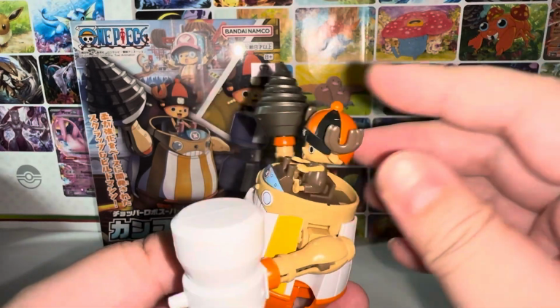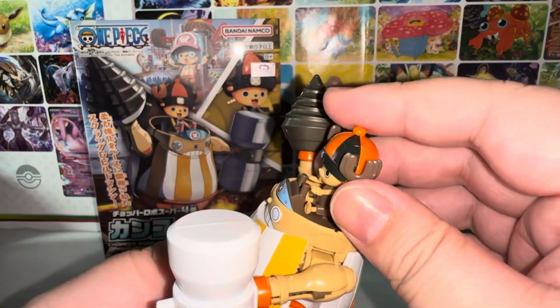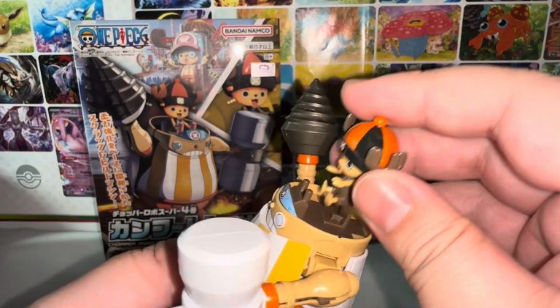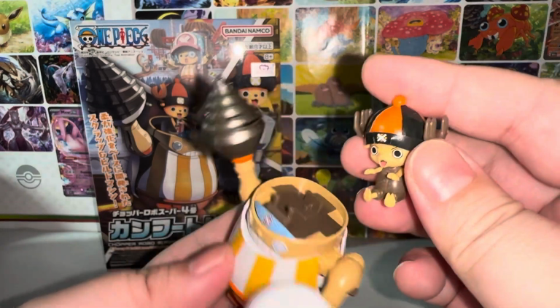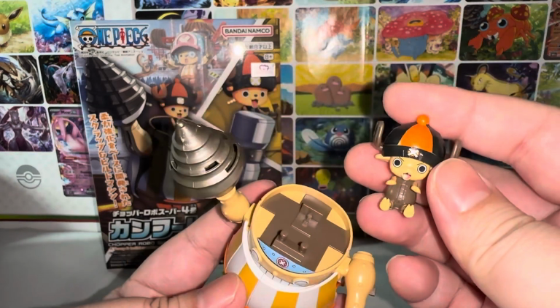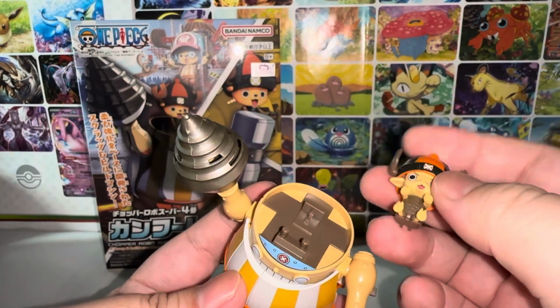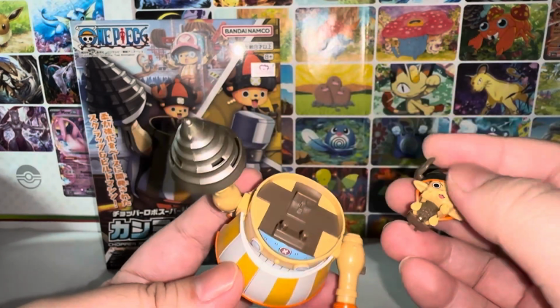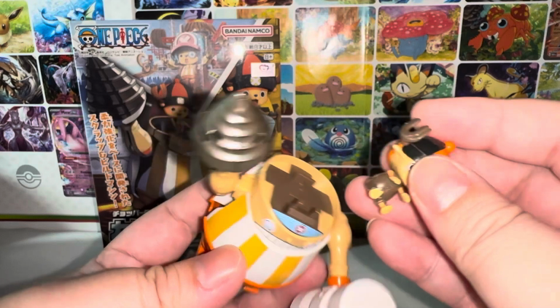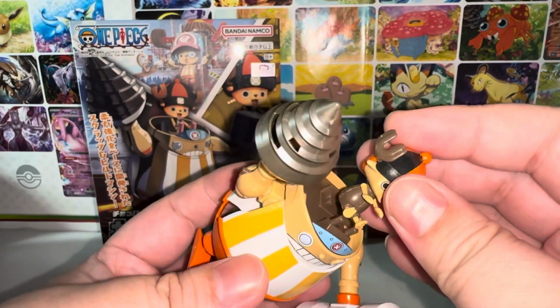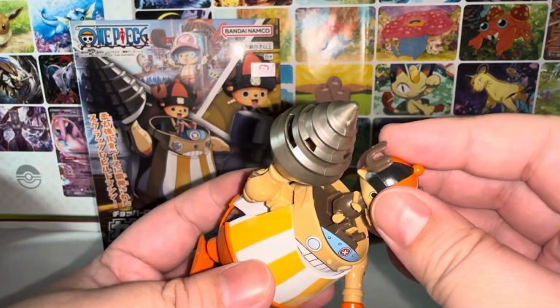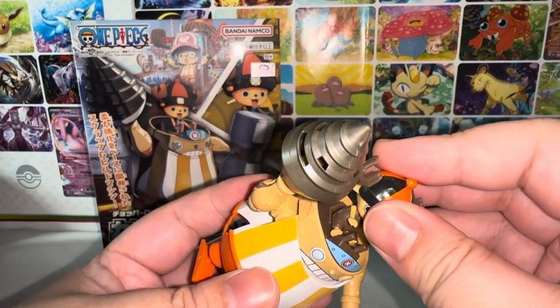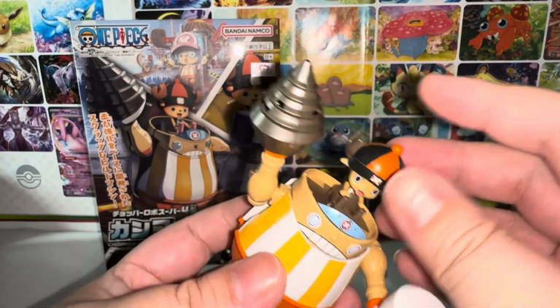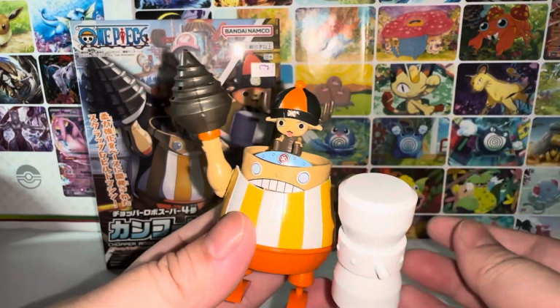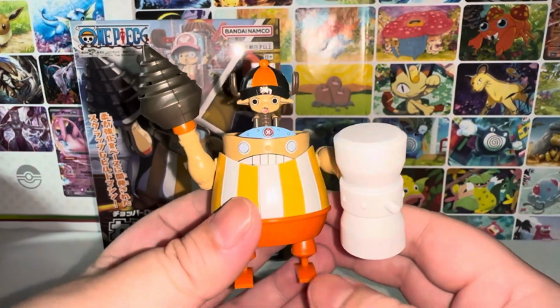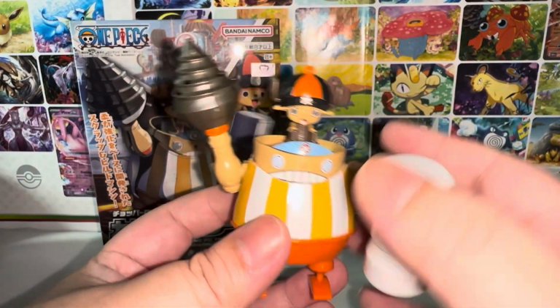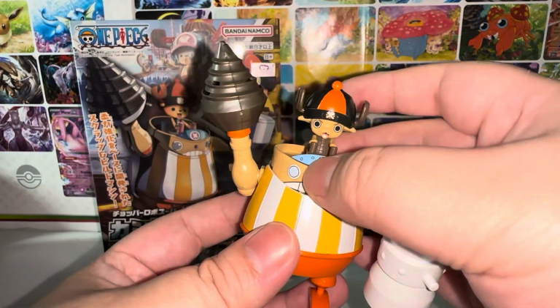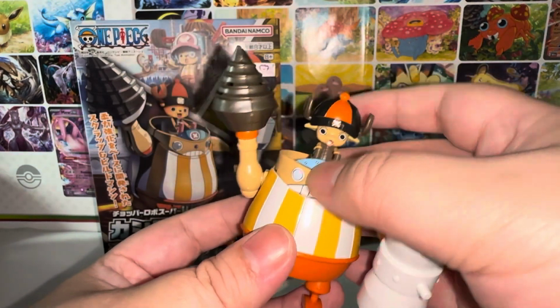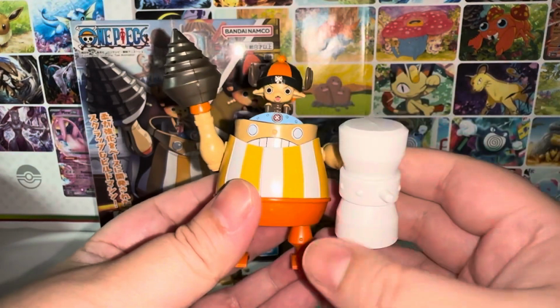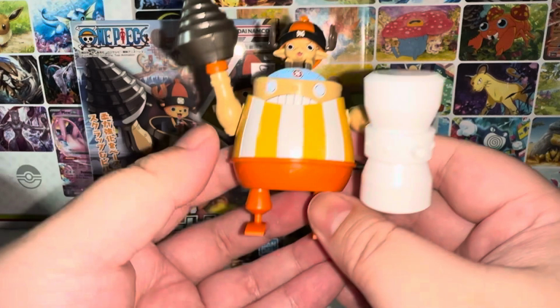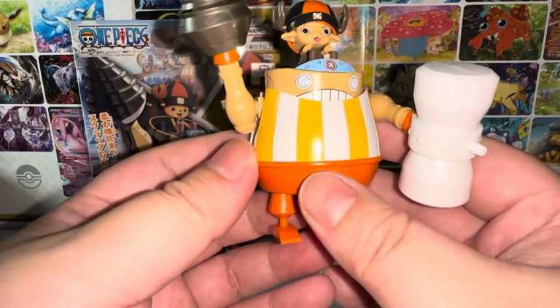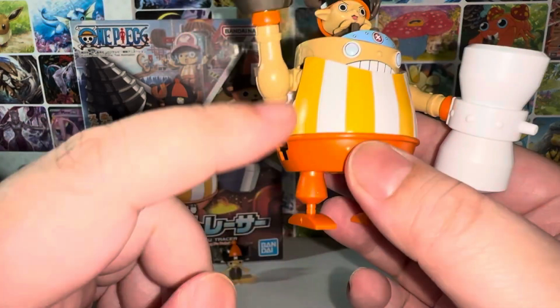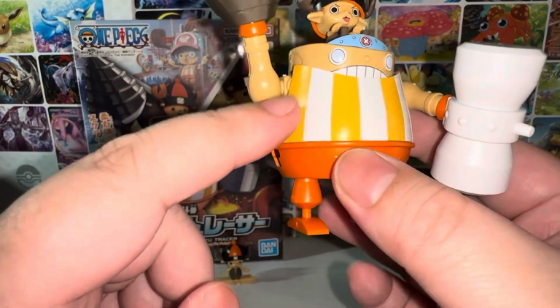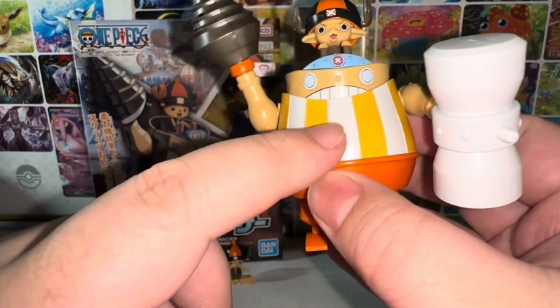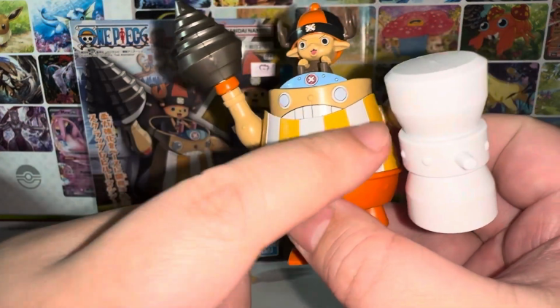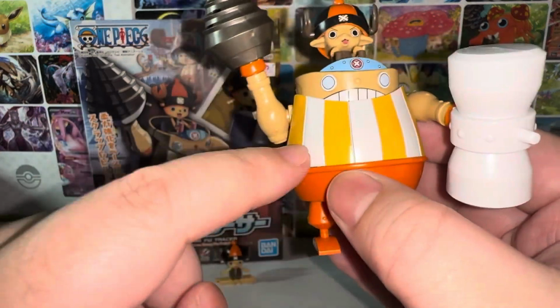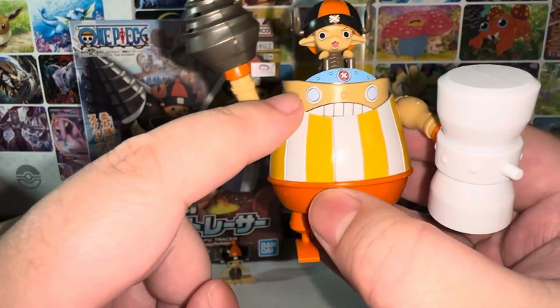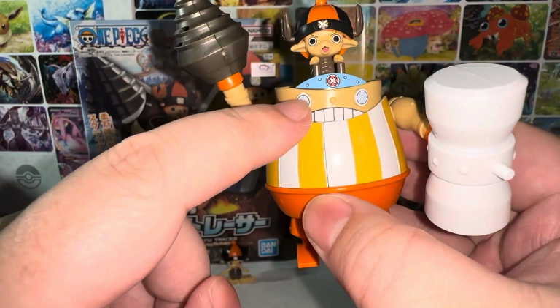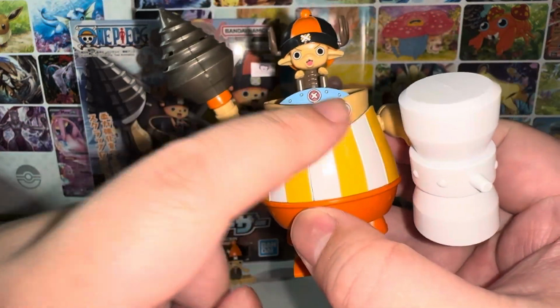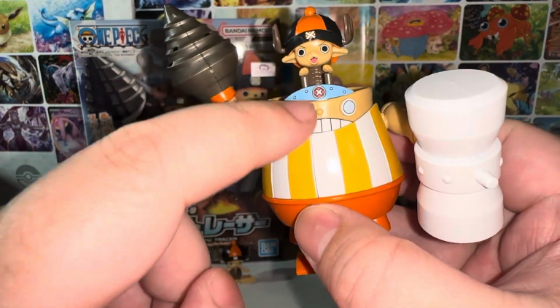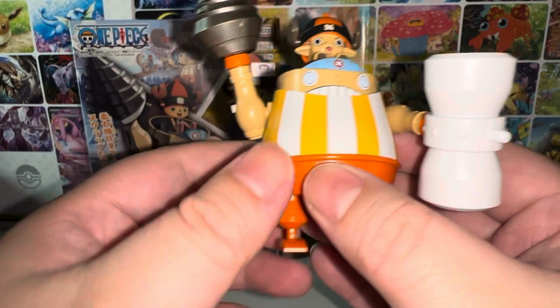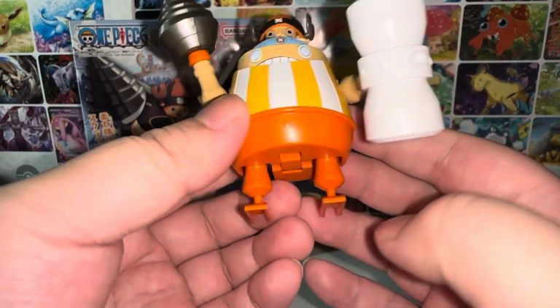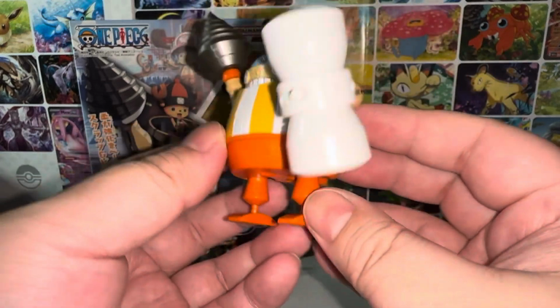The chopper figure here is removable. These are all stickering — the yellow part and the eyes. There's a lot of sticker going on.